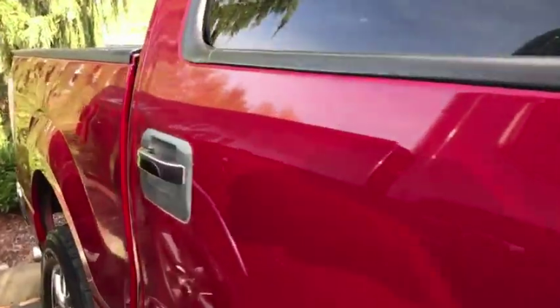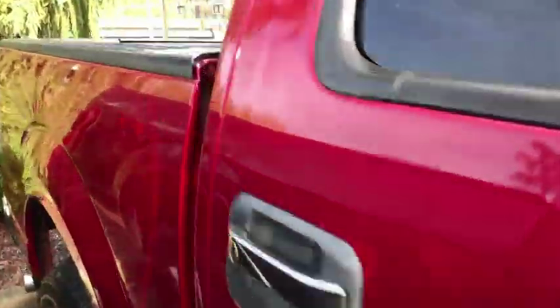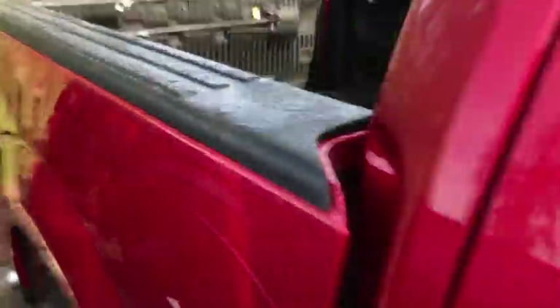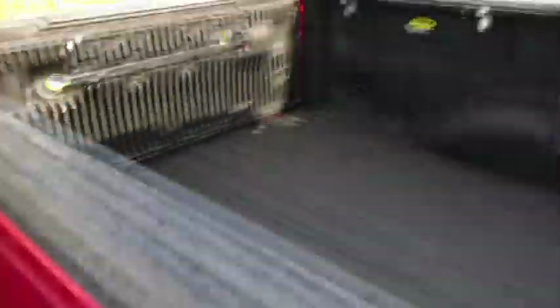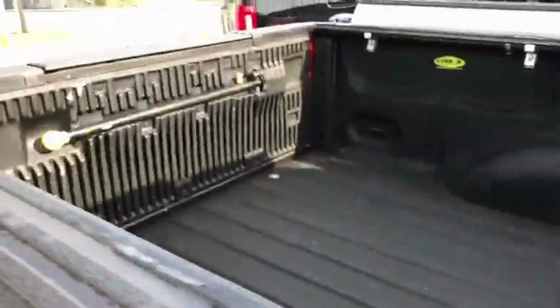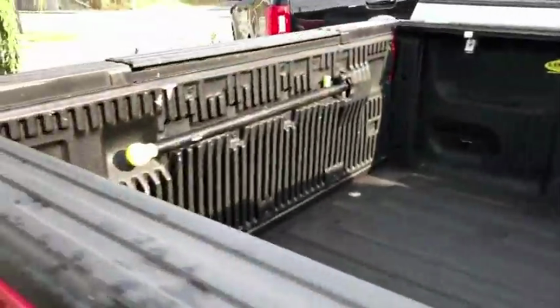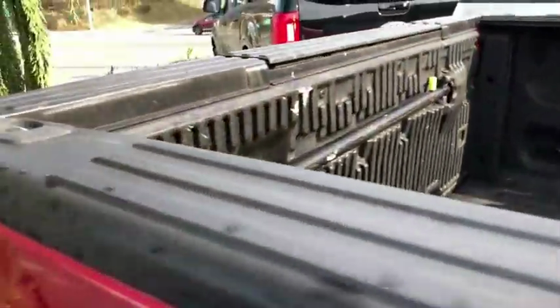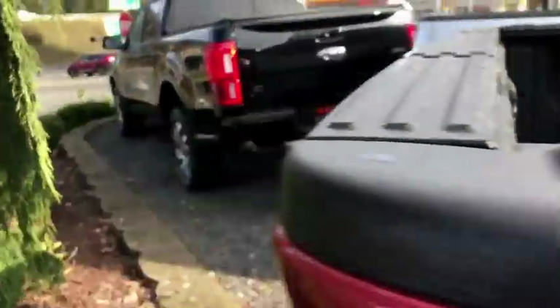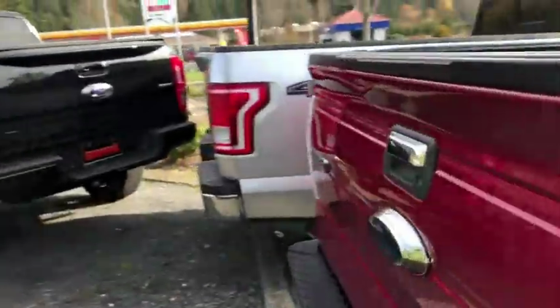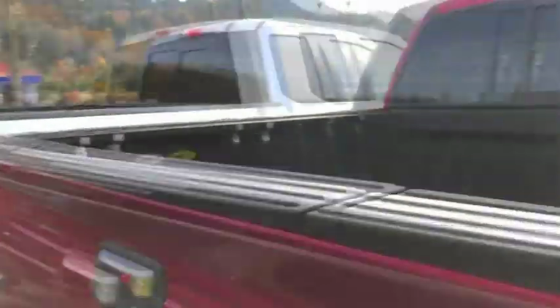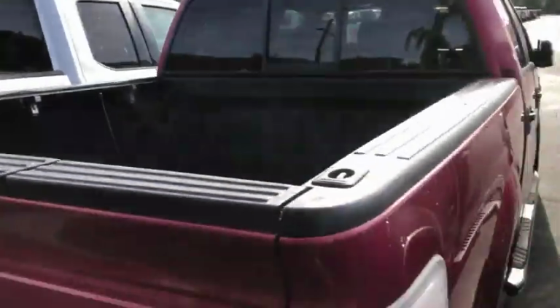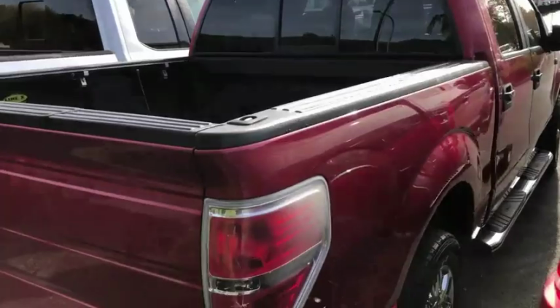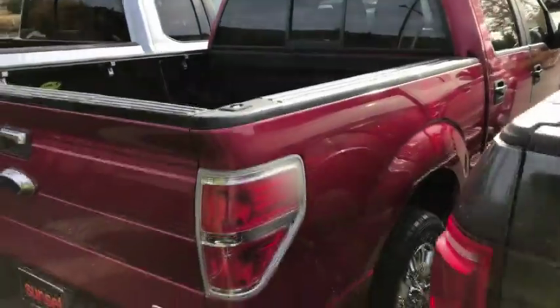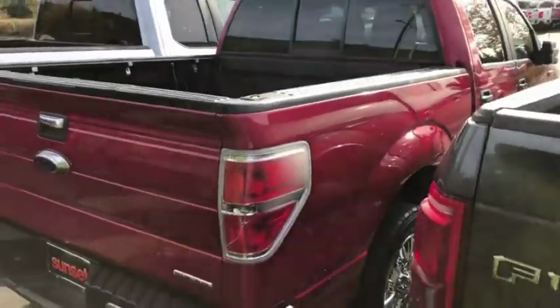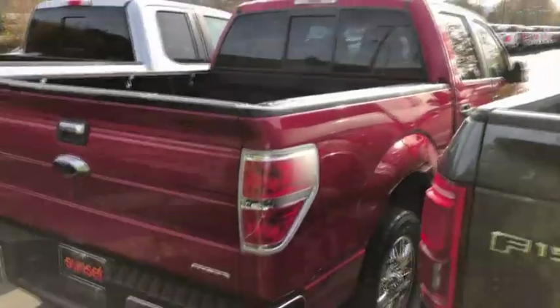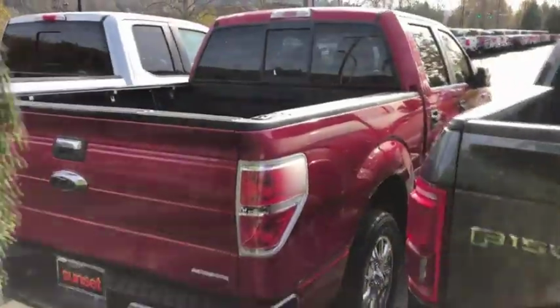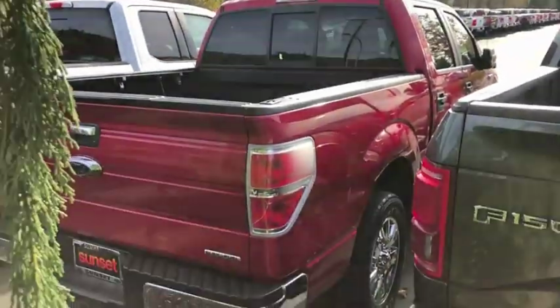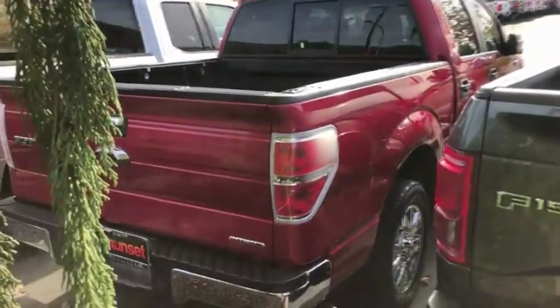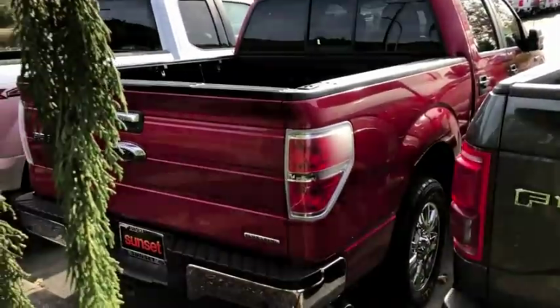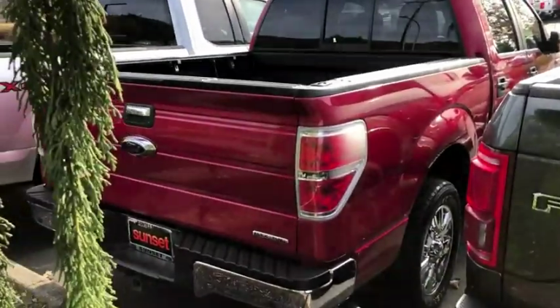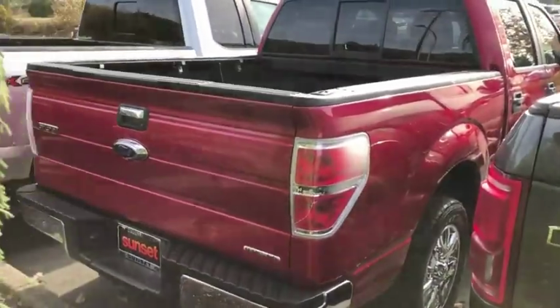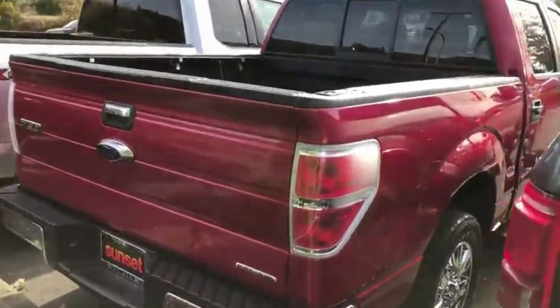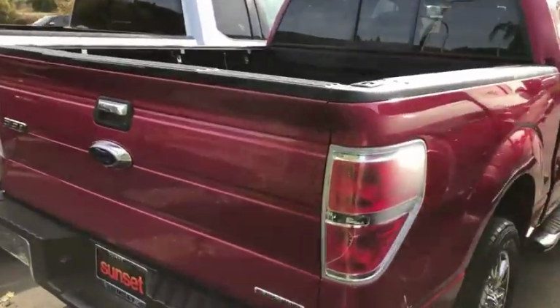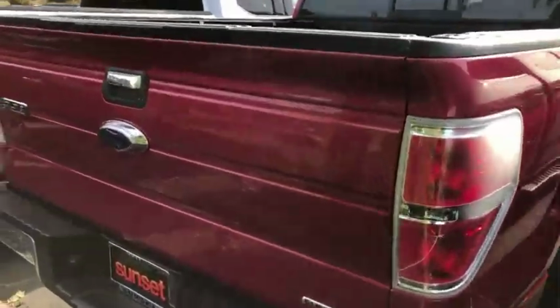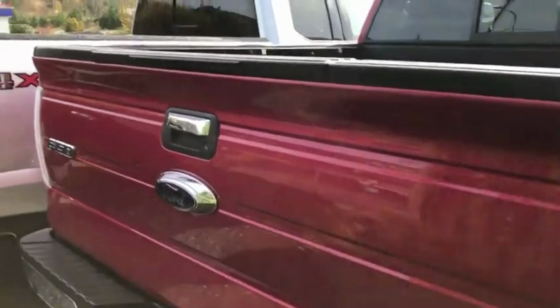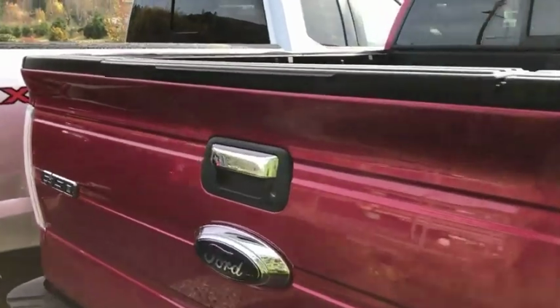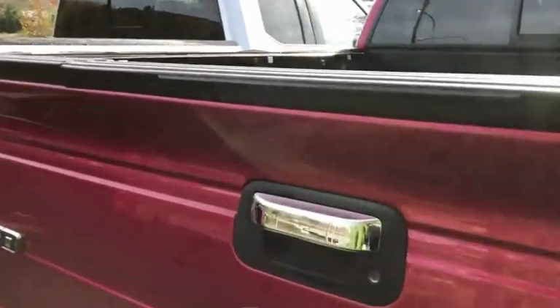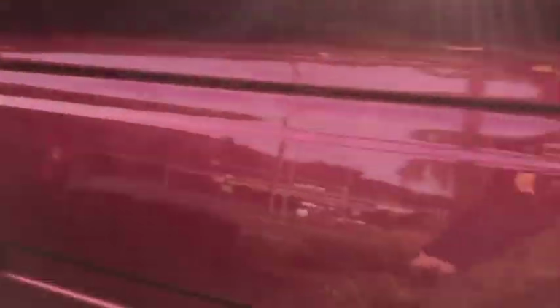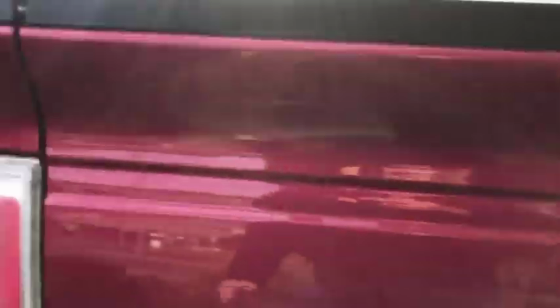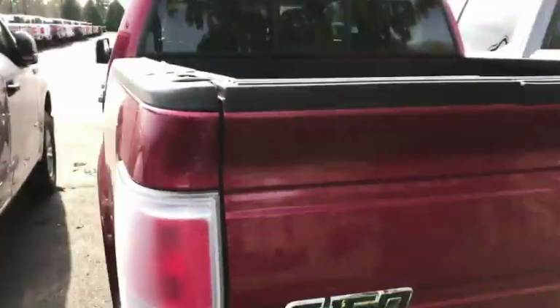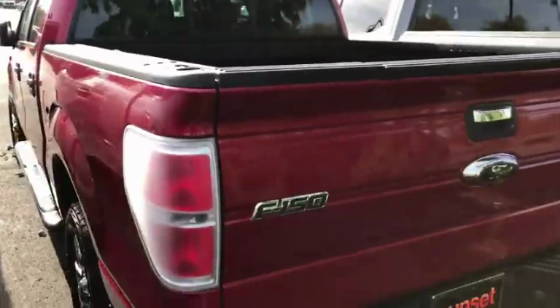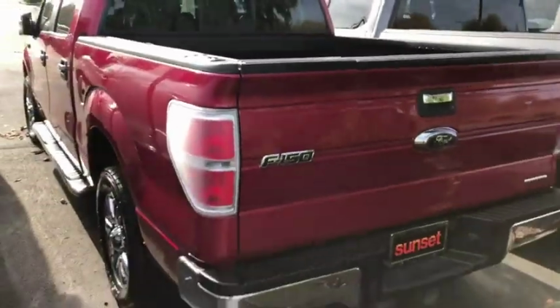What a gorgeous day, and what a gorgeous truck! No dings, no dents, no scratches on the exterior. We're going to make our way around the truck and show you everything.